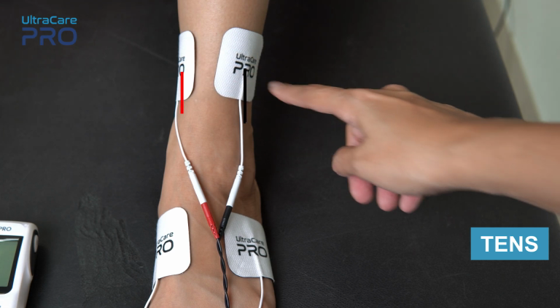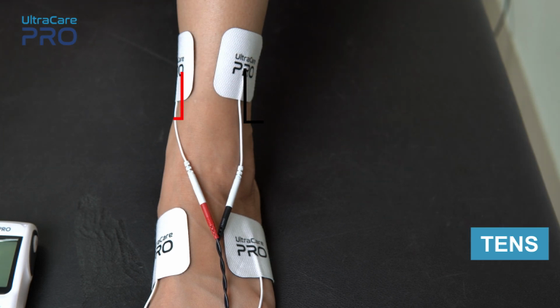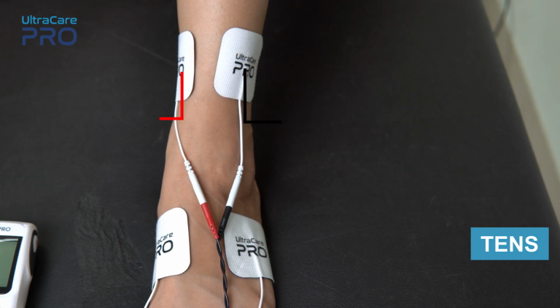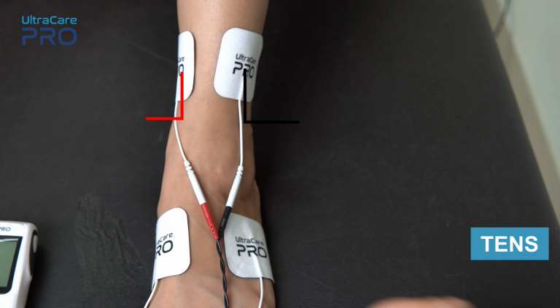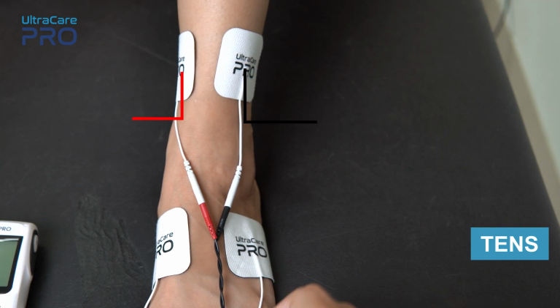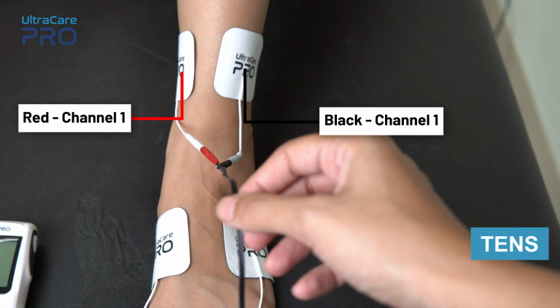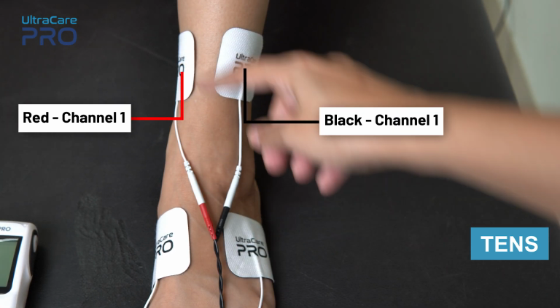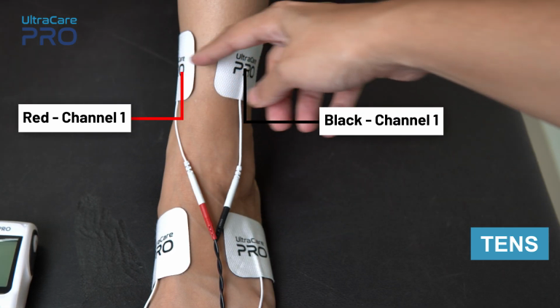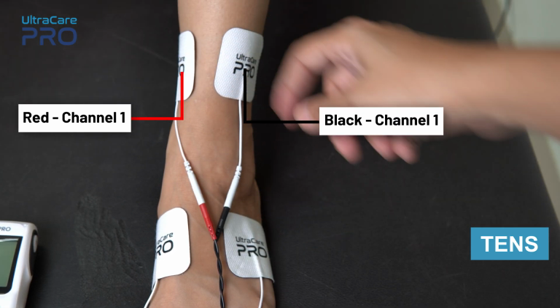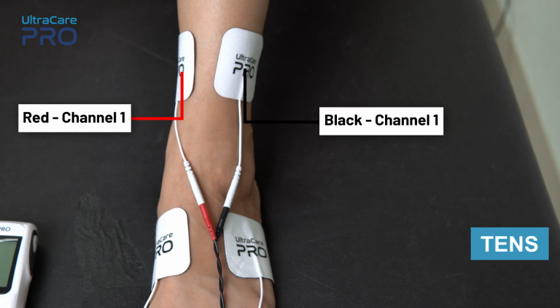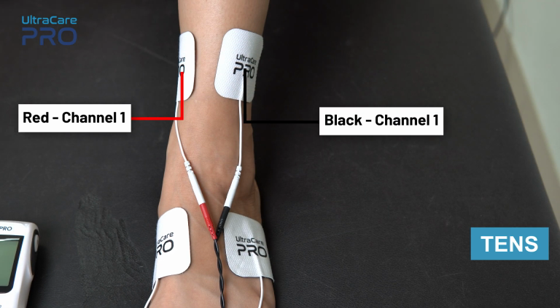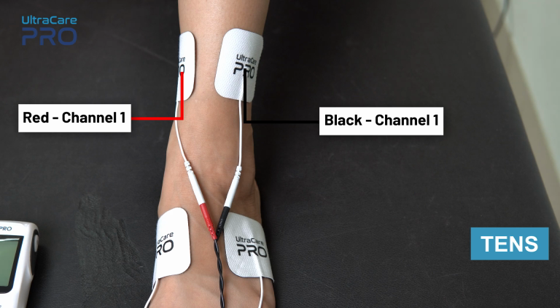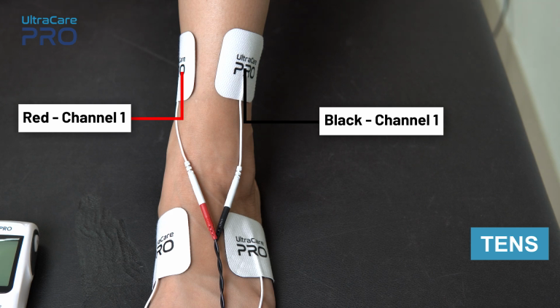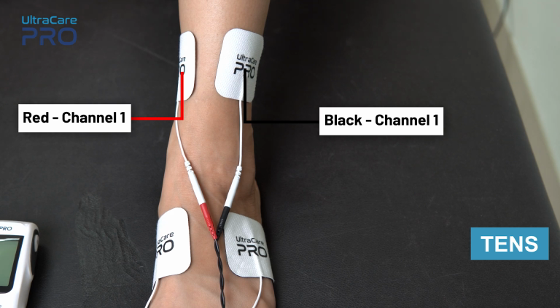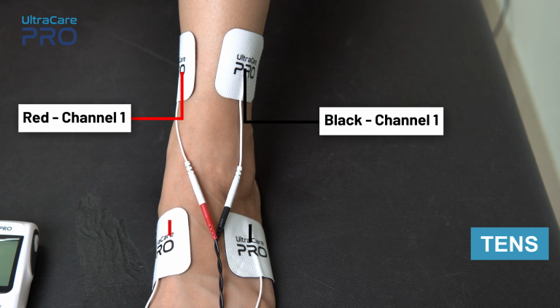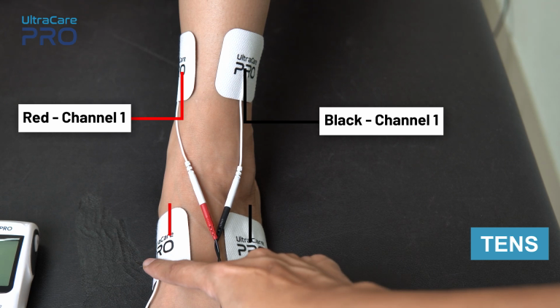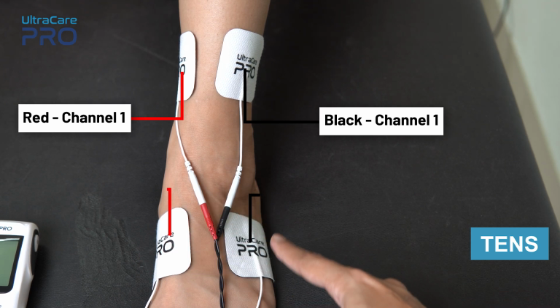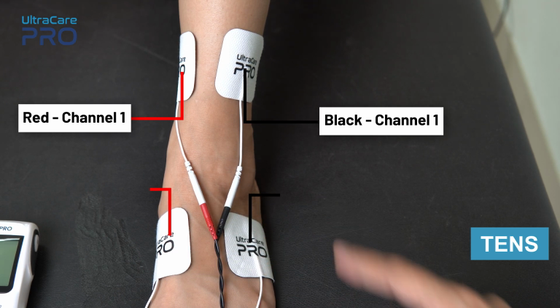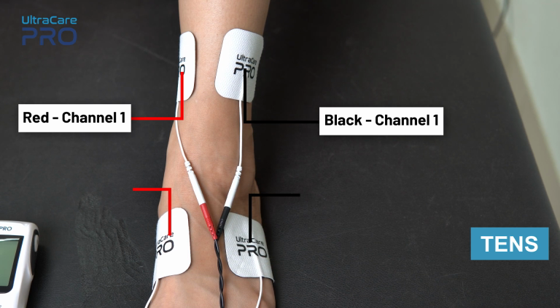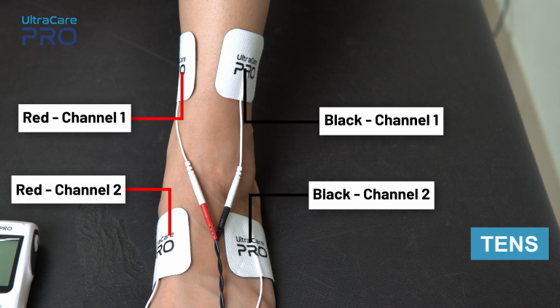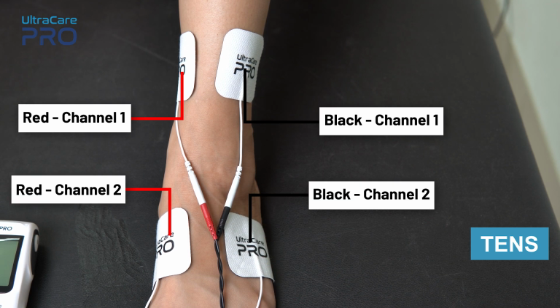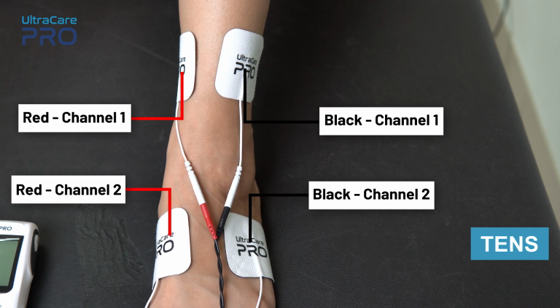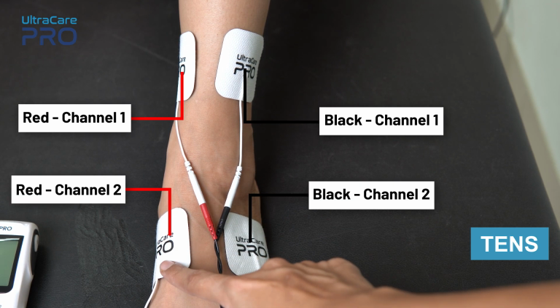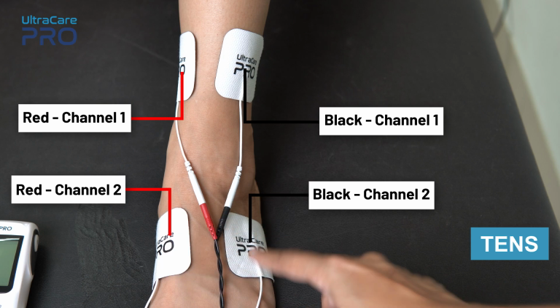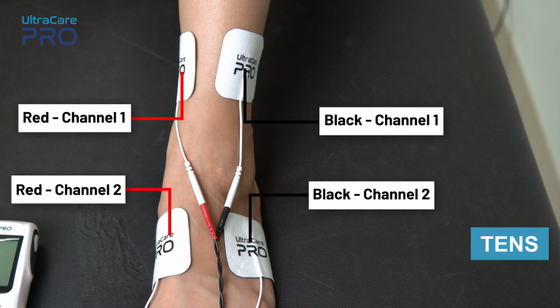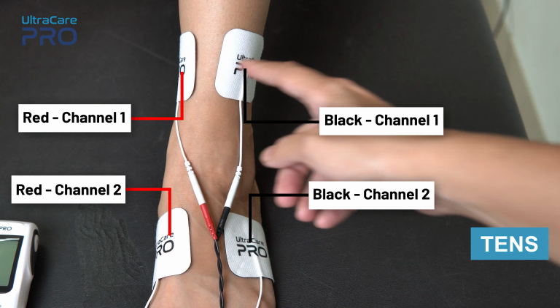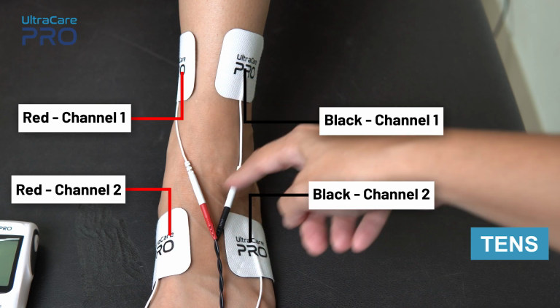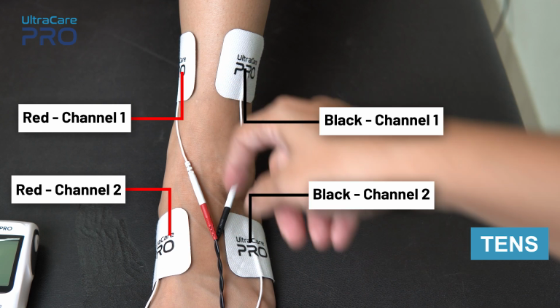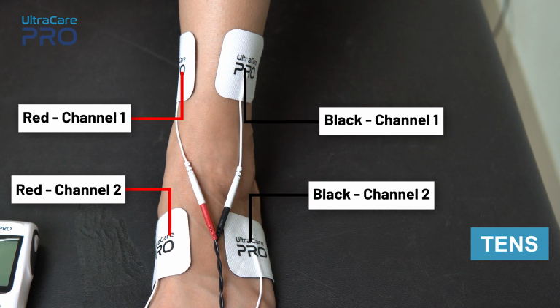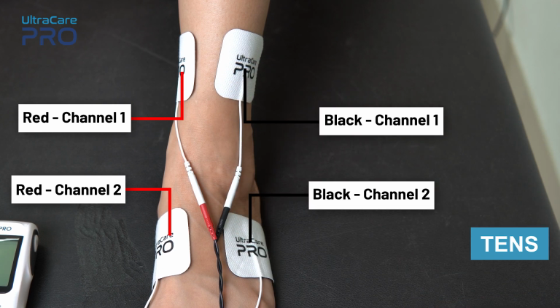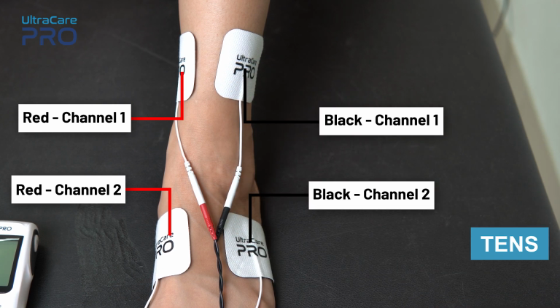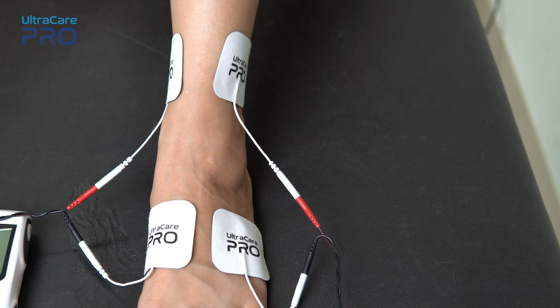For TENS application, place the red and black electrode from channel 1 on the upper side of the ankle joint. Similarly, place the red and black wire of channel 2 on the lower side of the ankle joint, in a way that the painful area gets covered well.